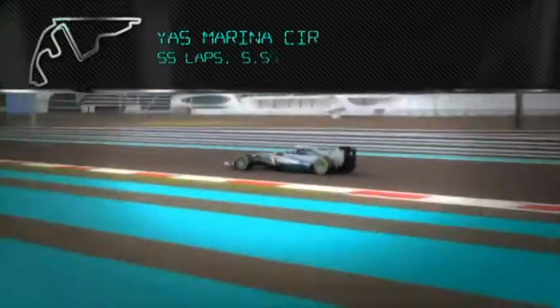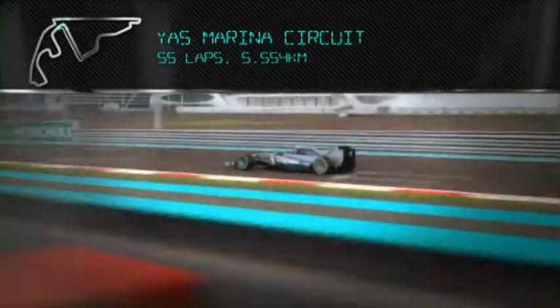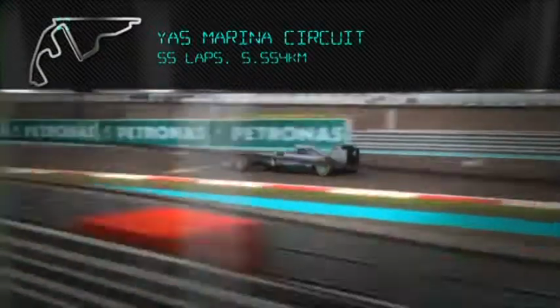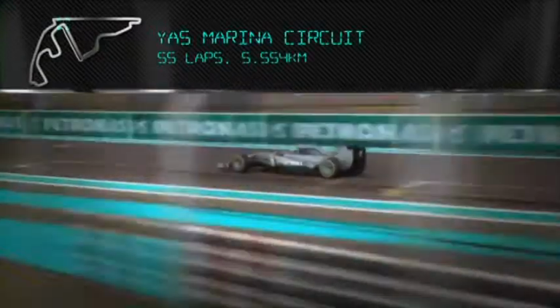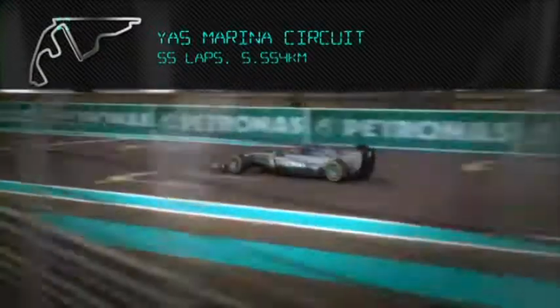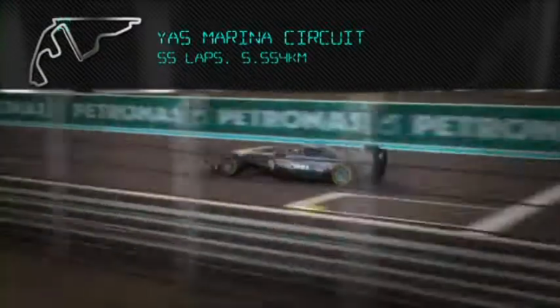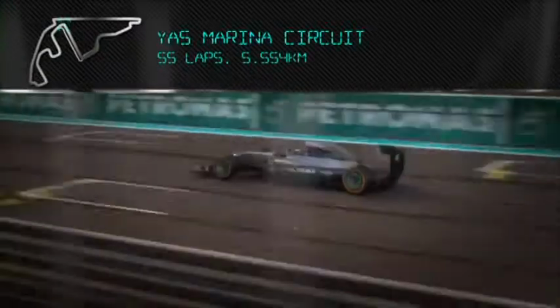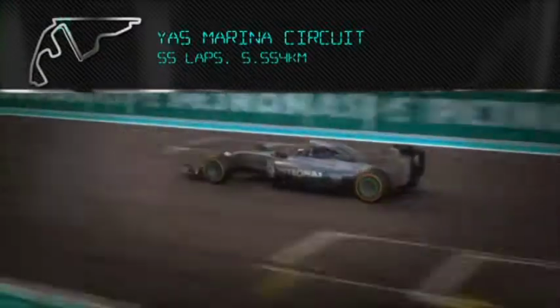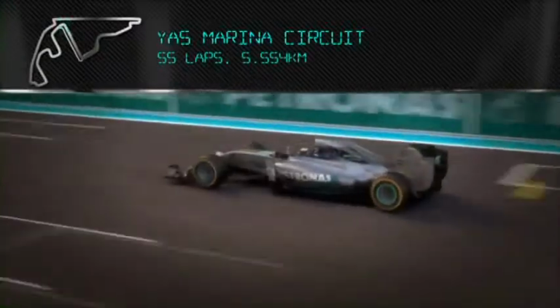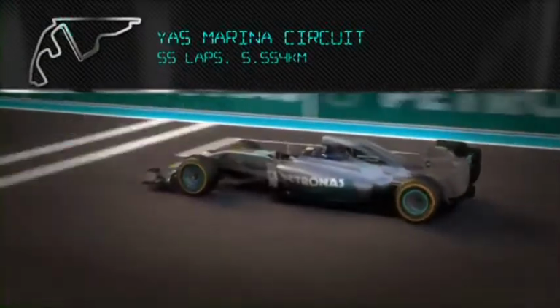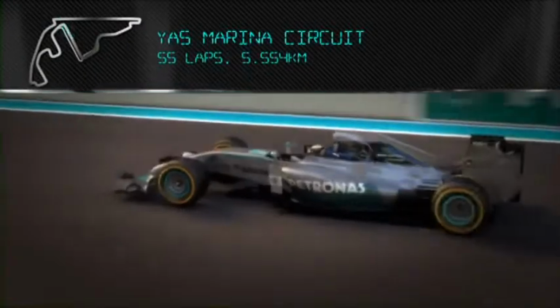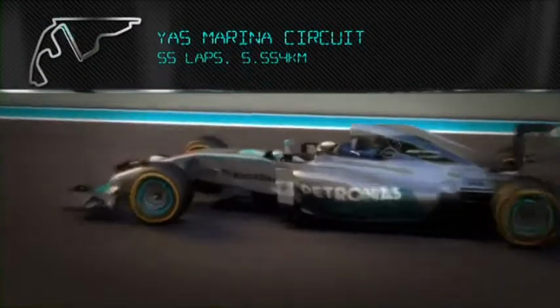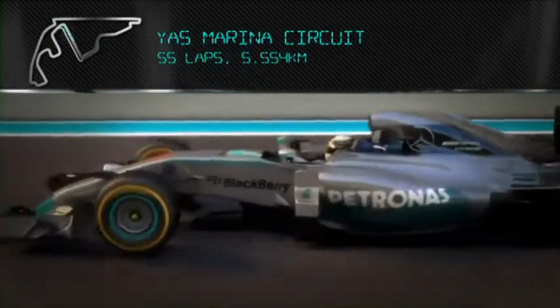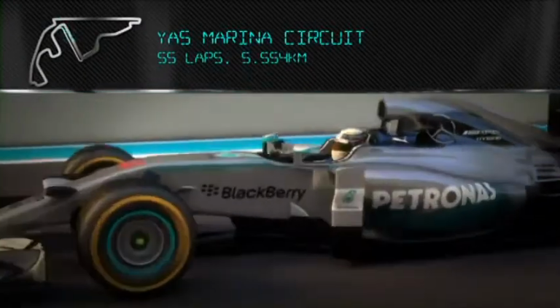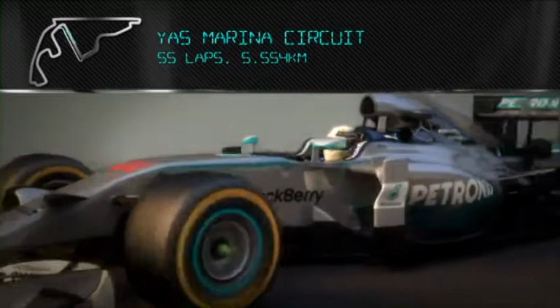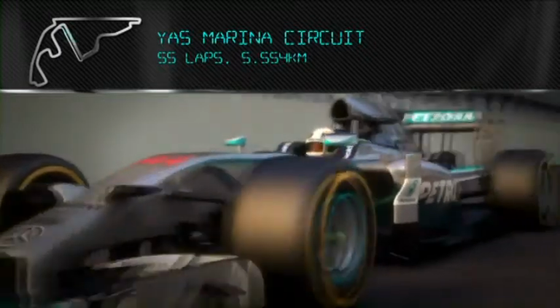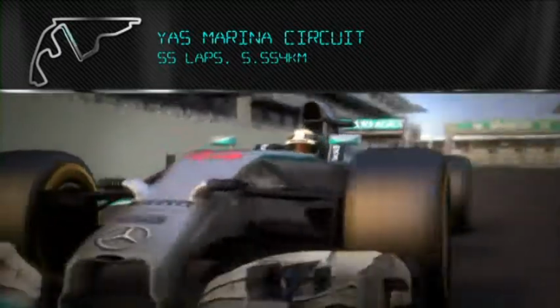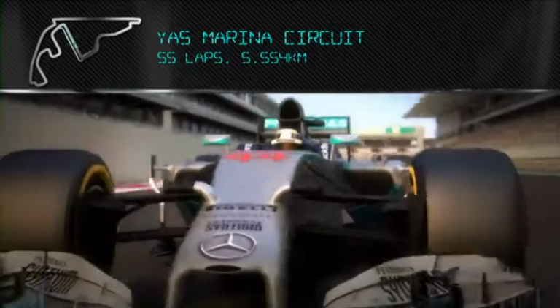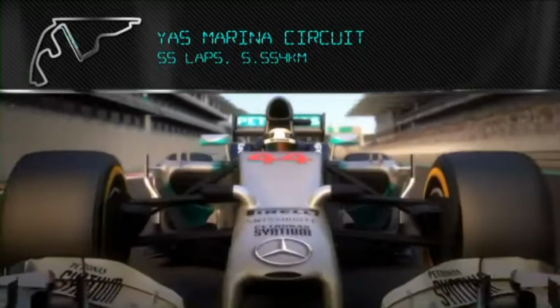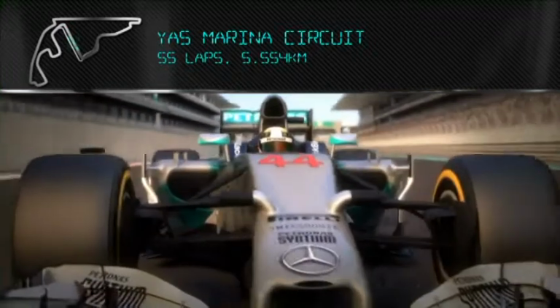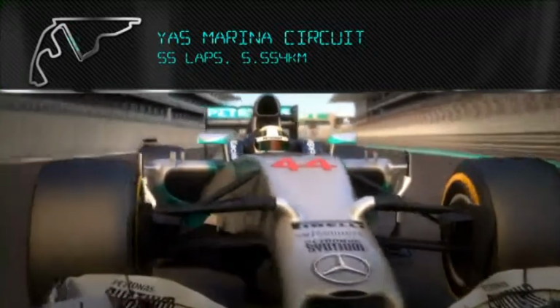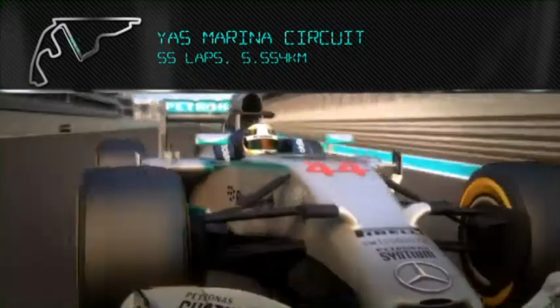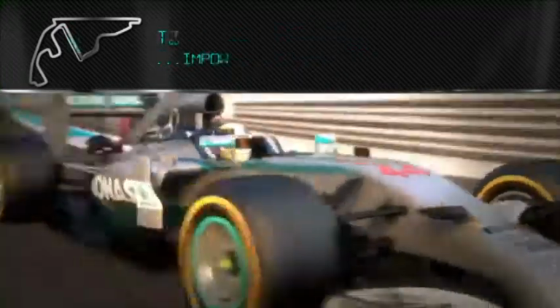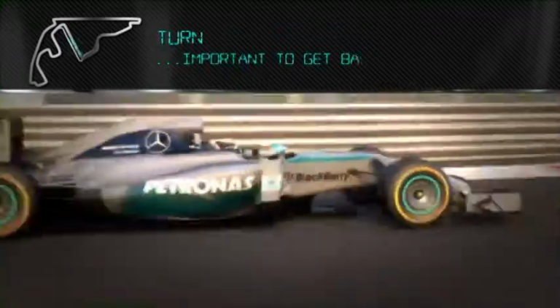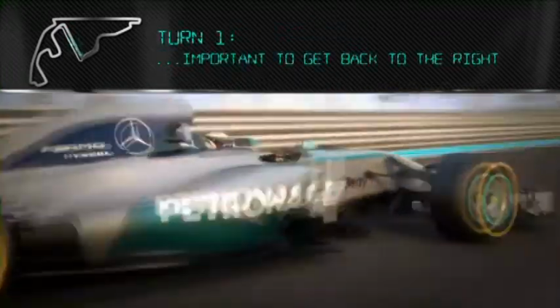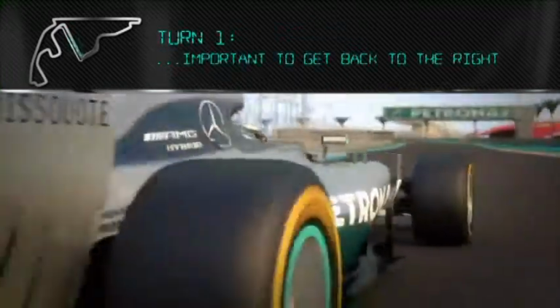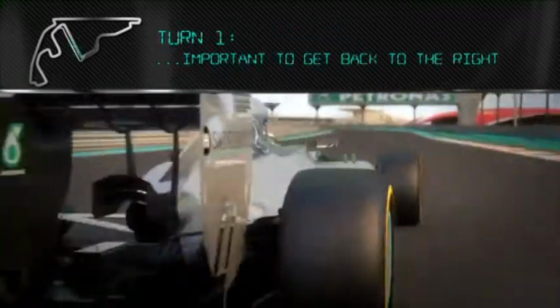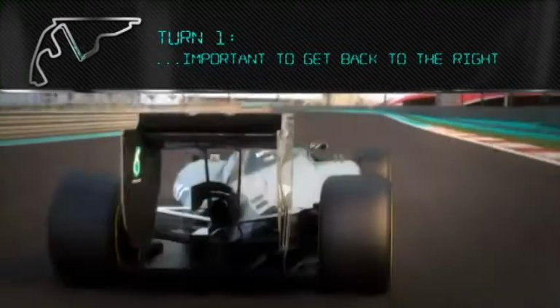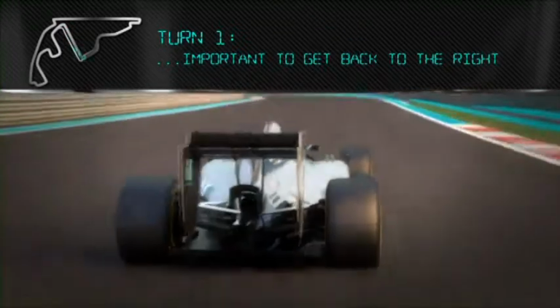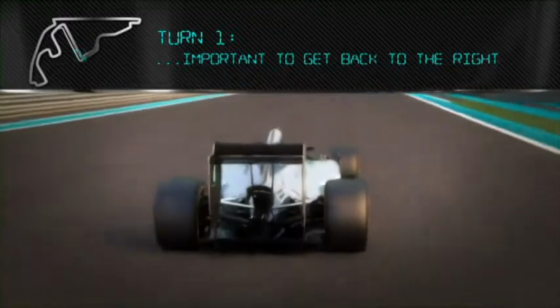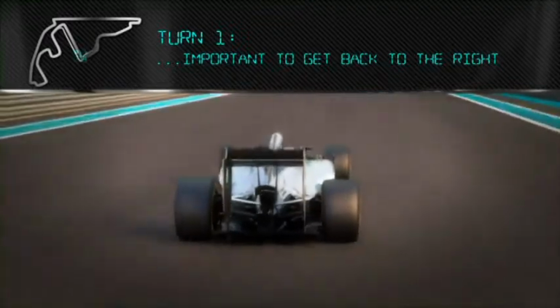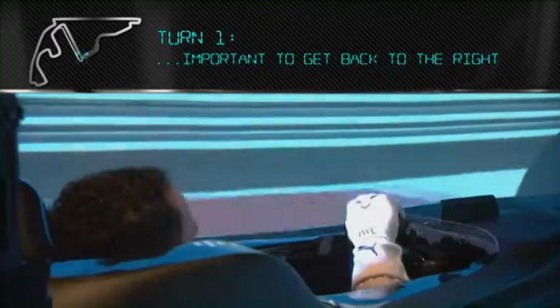For the lap here, it's really important to always get a good exit, shifting up perfectly on the lights. Turn one — important to get back to the right, braking just after the 100 metre sign.